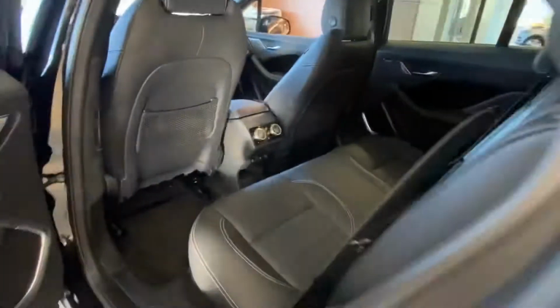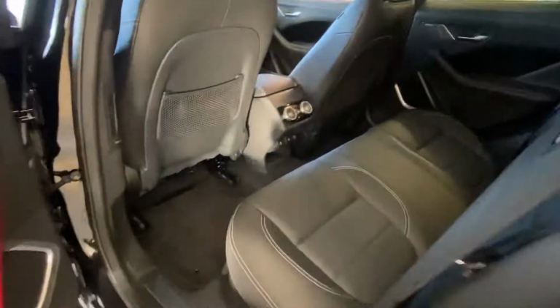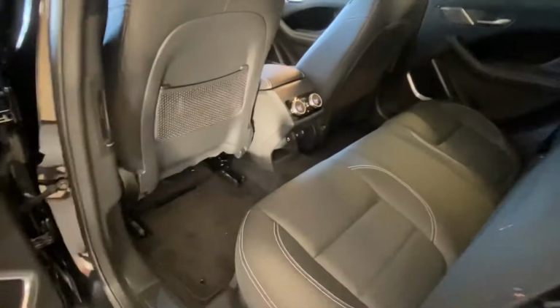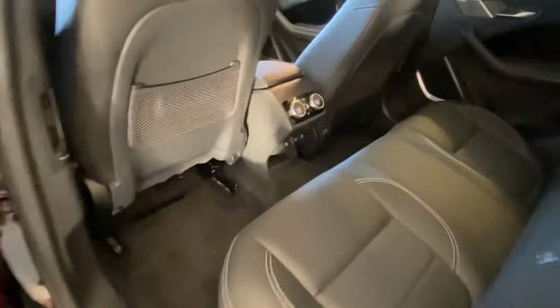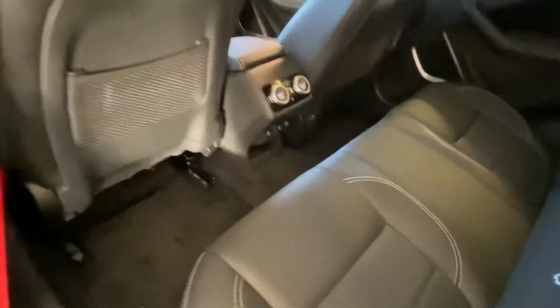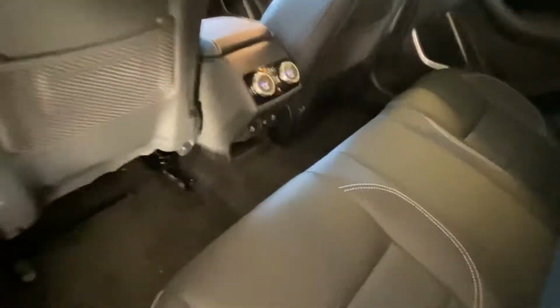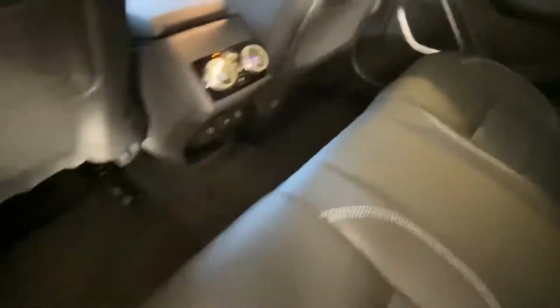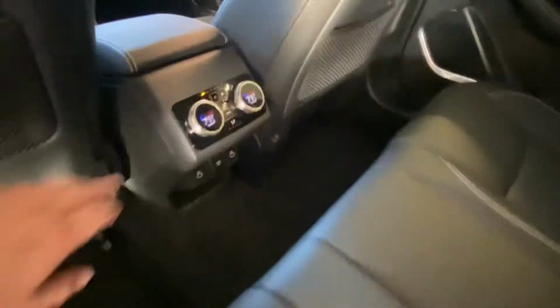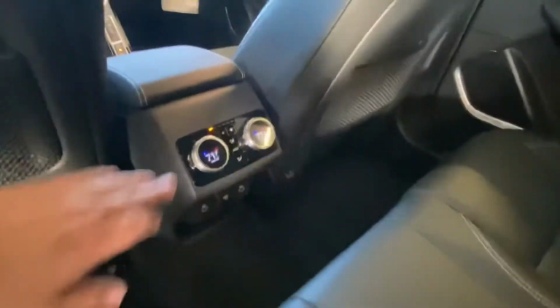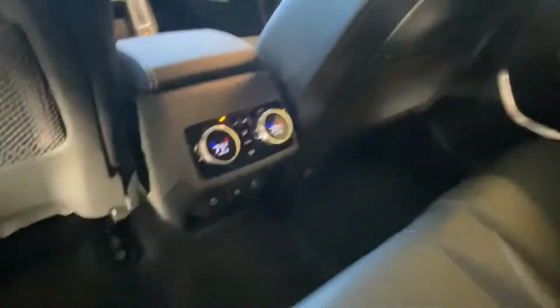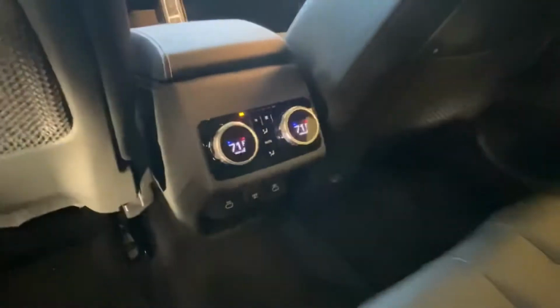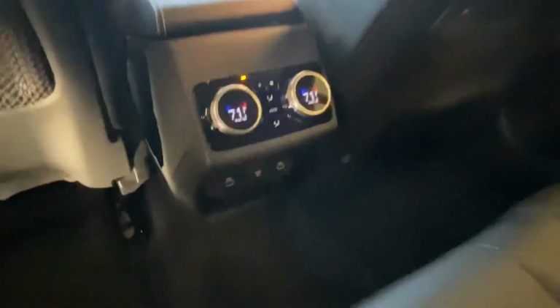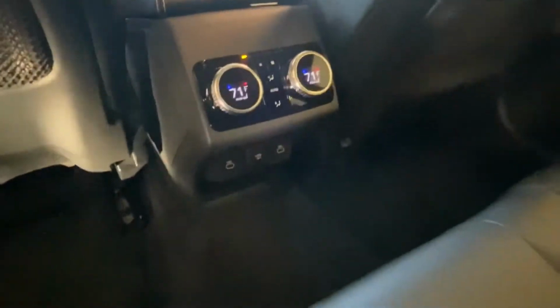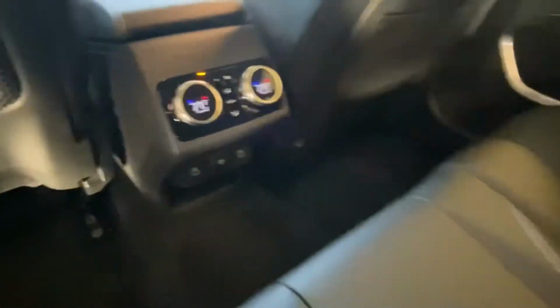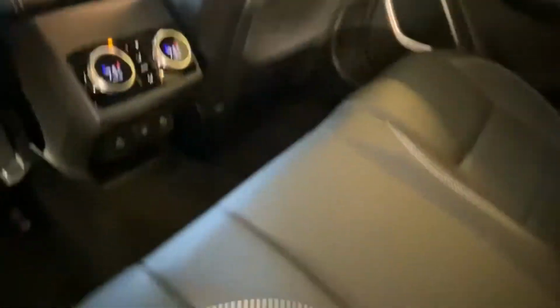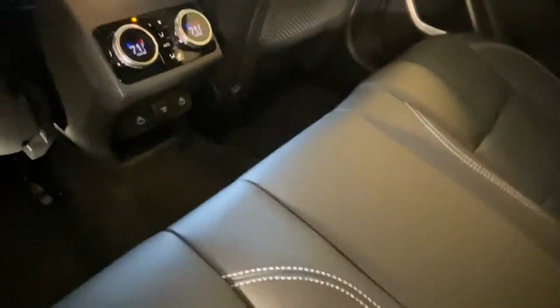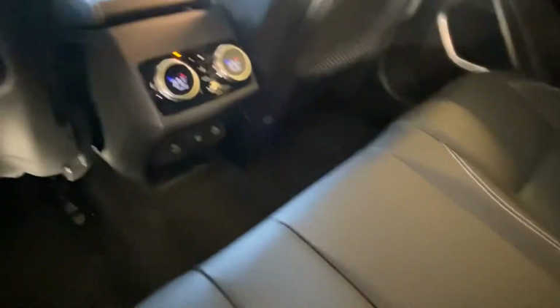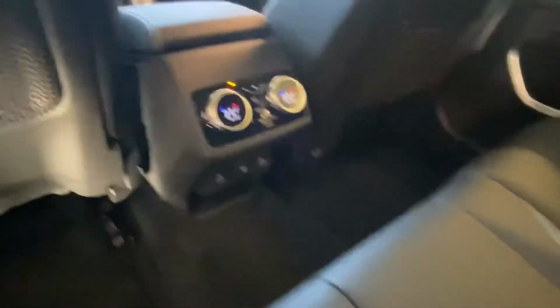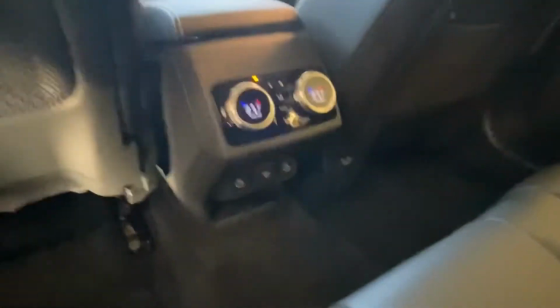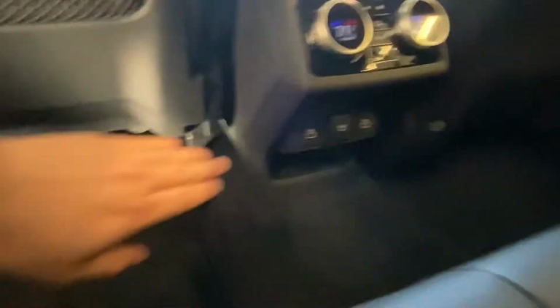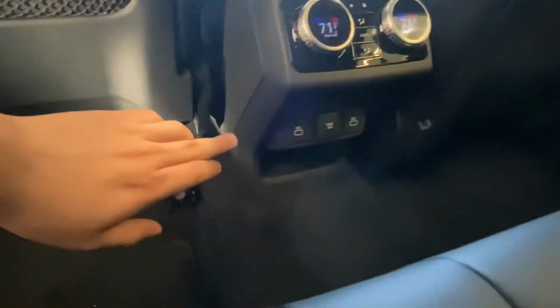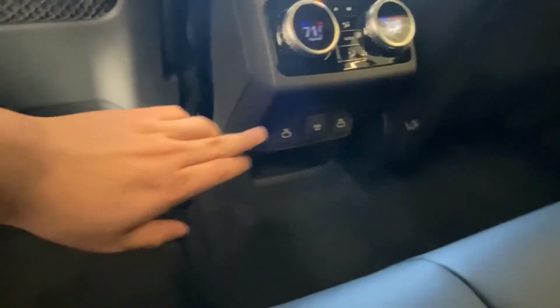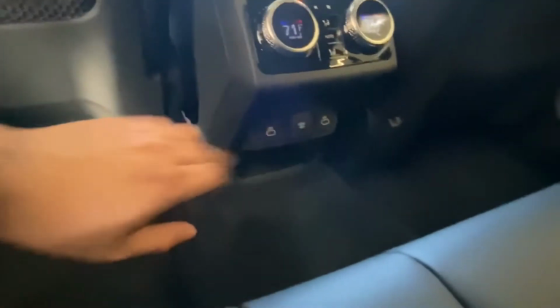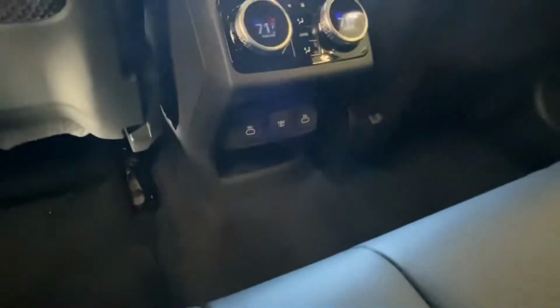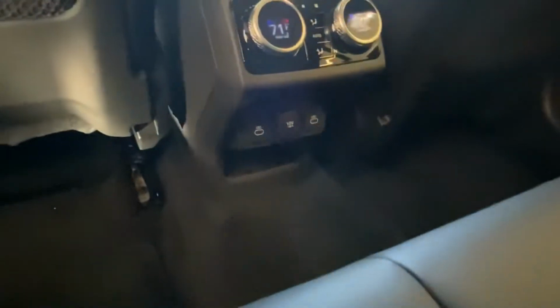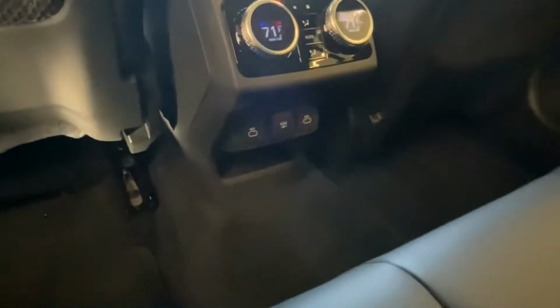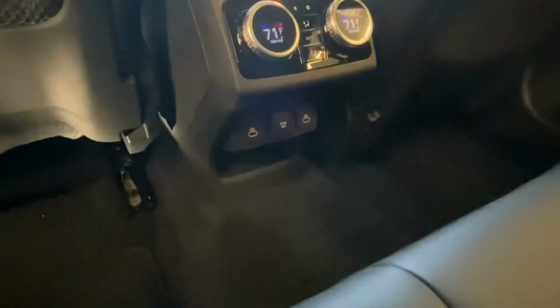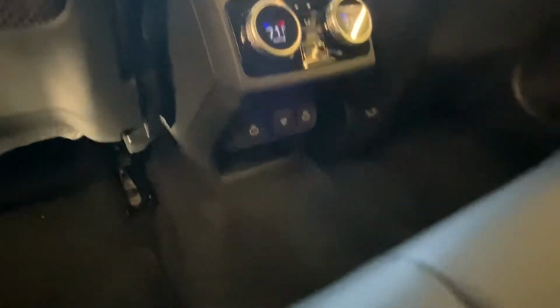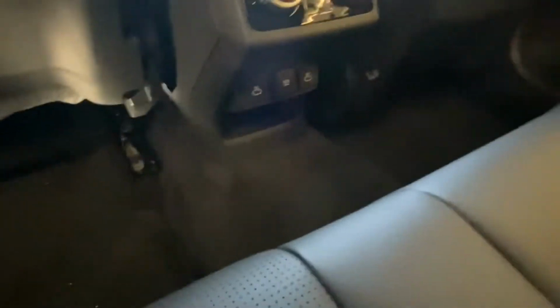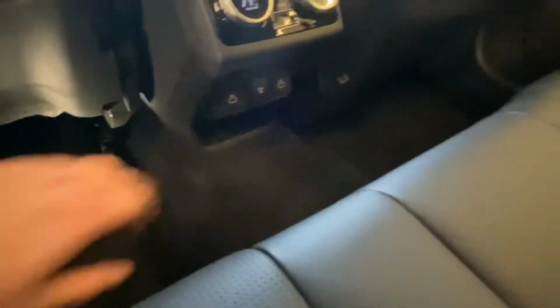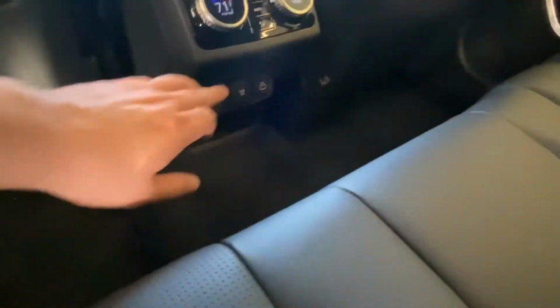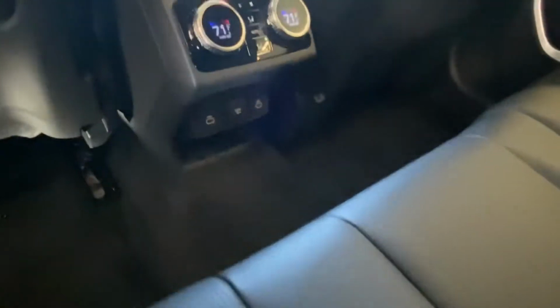You'll see we still have plenty of leg room. We do have independent climate controls for the back, as well as heated and cooled seats. And then we have two USB-C and 12-volt charging ports, as well as one 12-volt plug-in port.